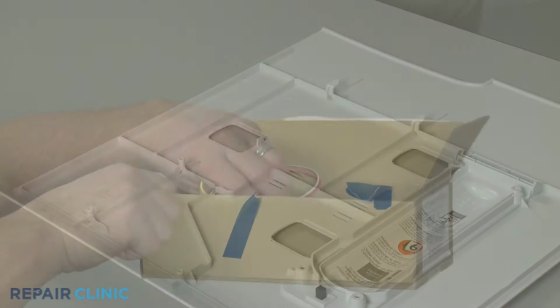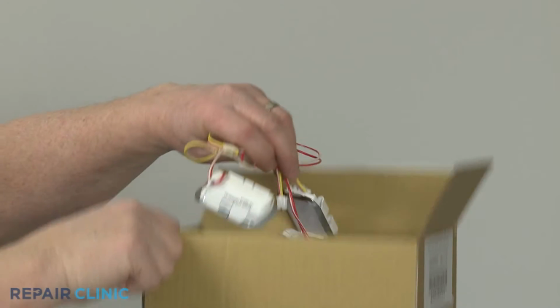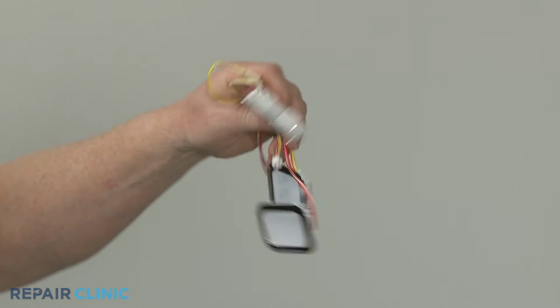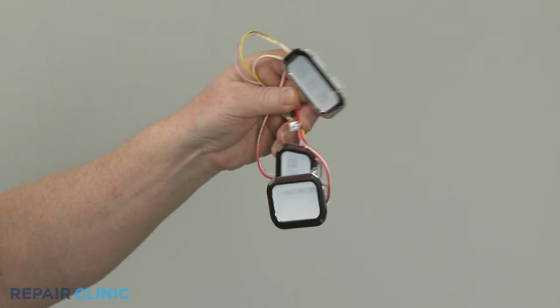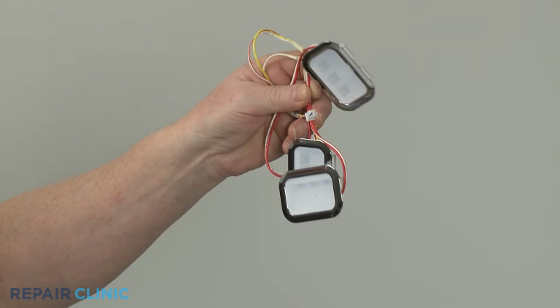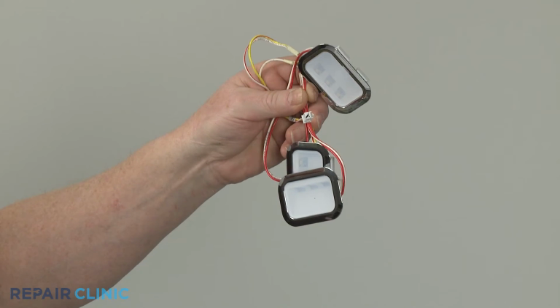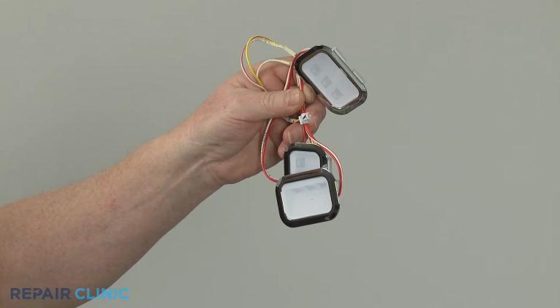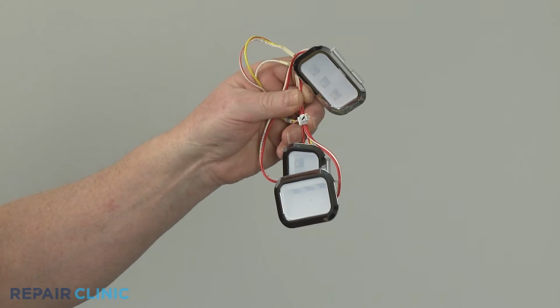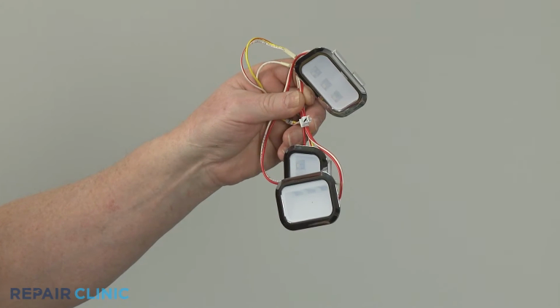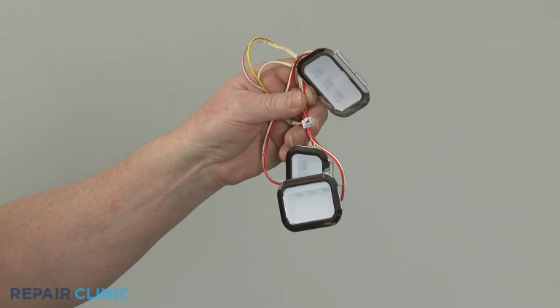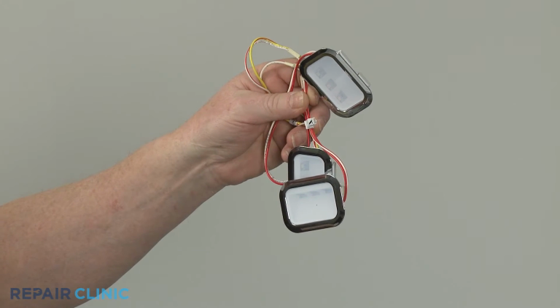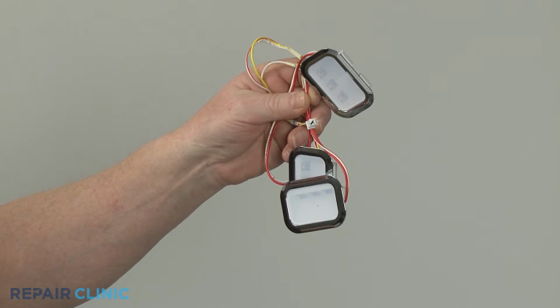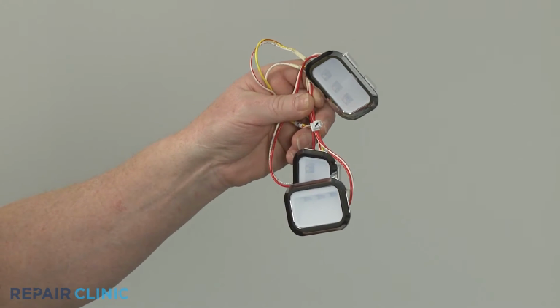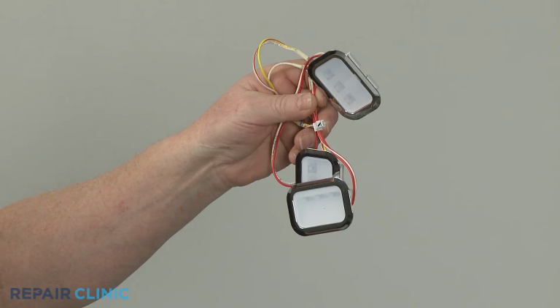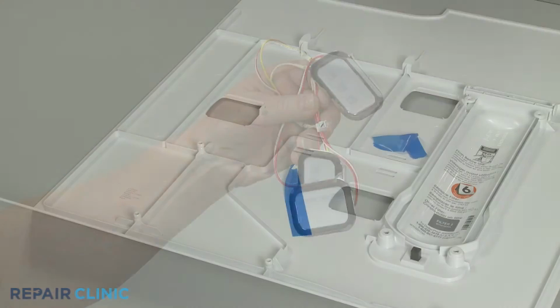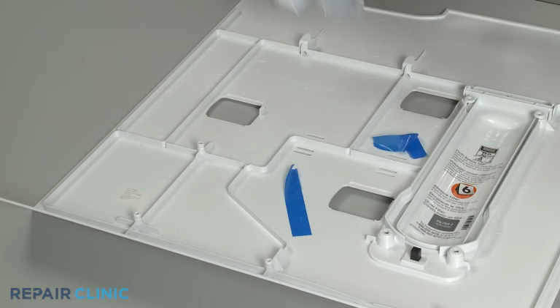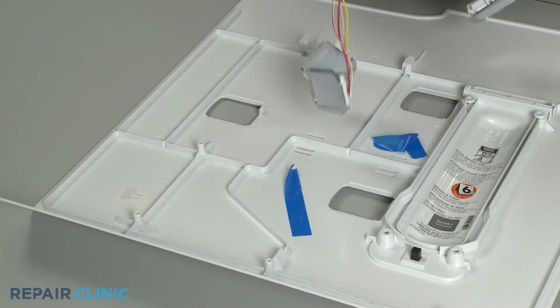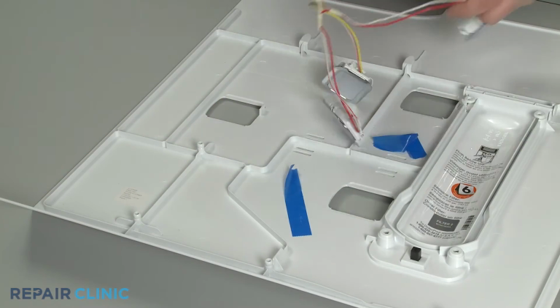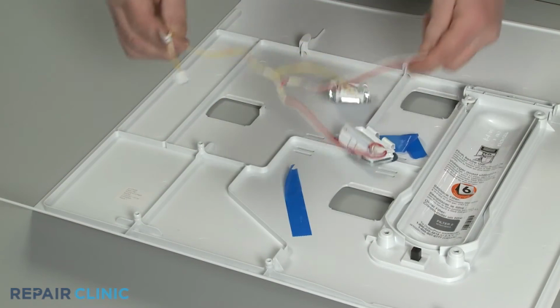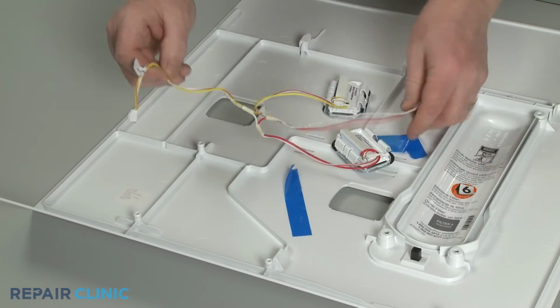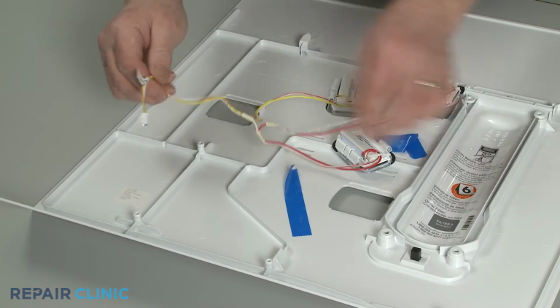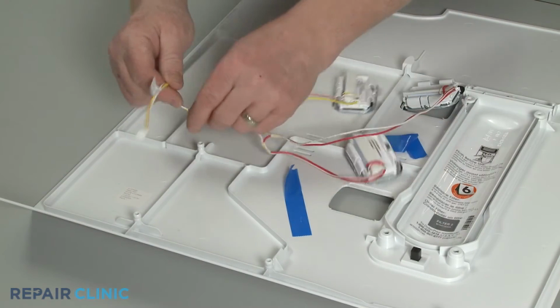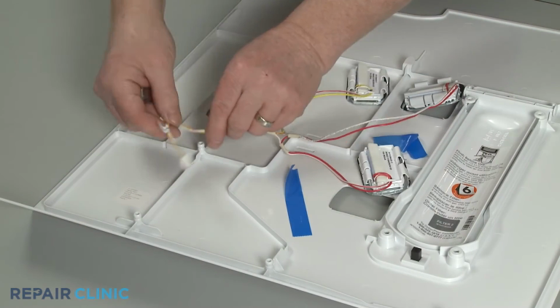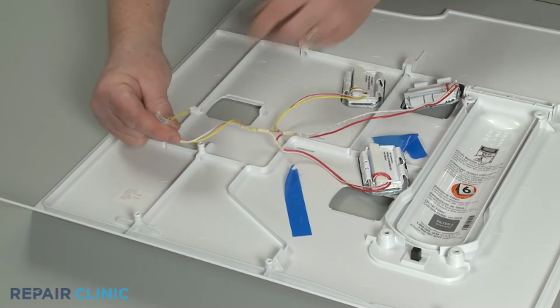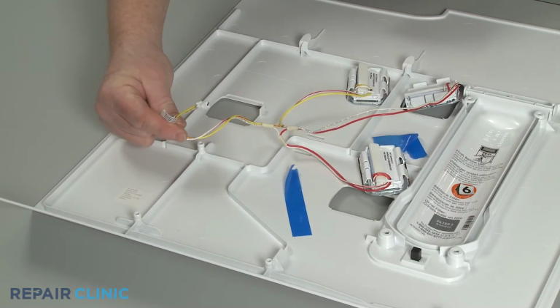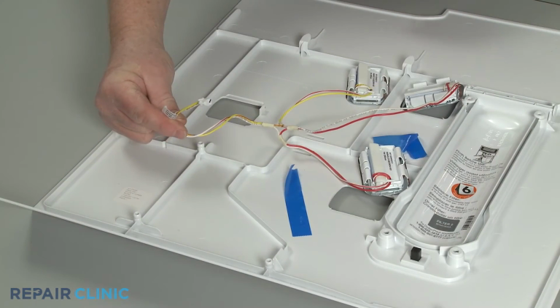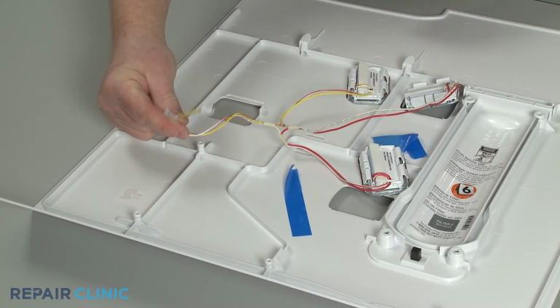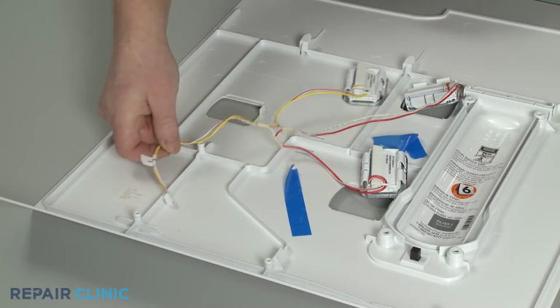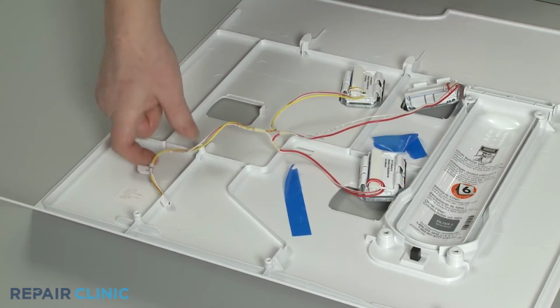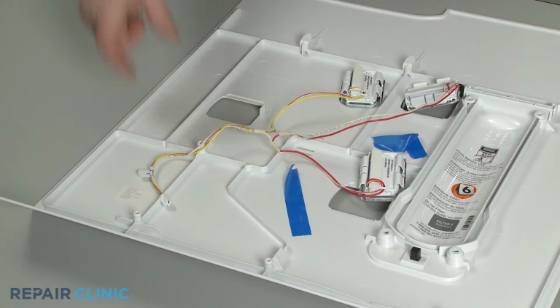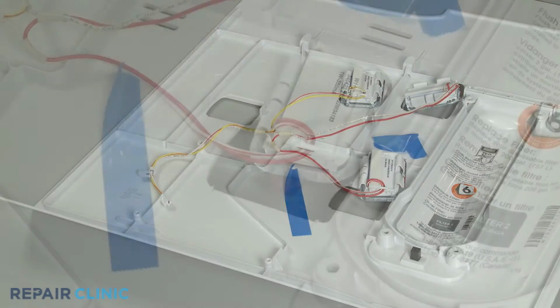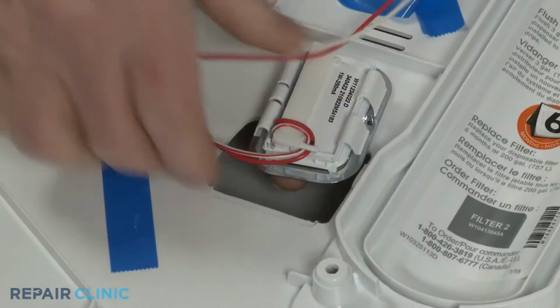You're now ready to install the new LED light assembly. With the wire connector facing the front of the panel, align and snap the three LED lights into place.